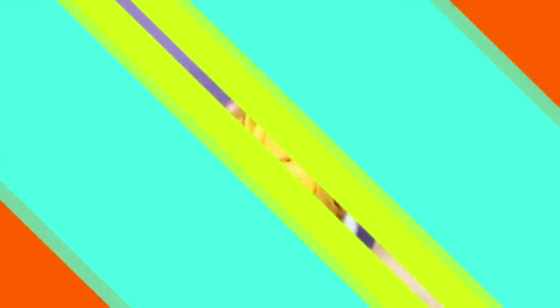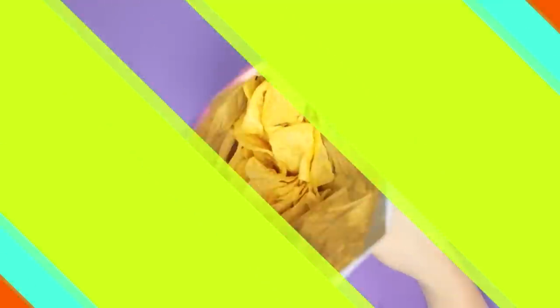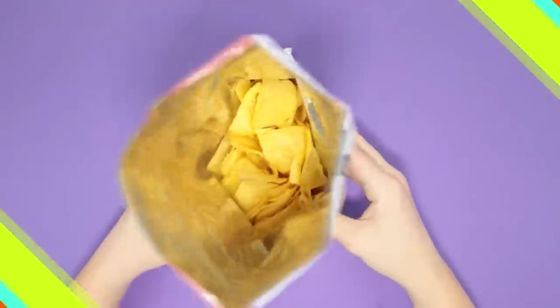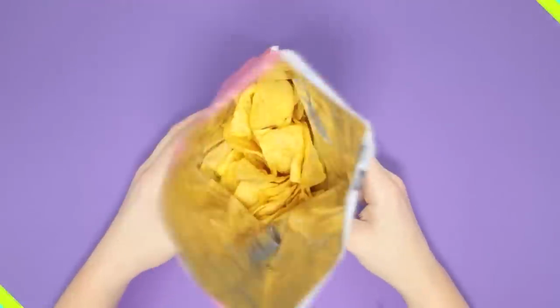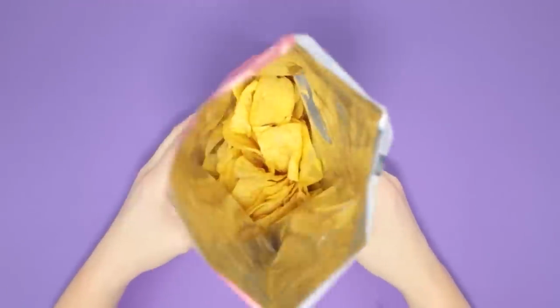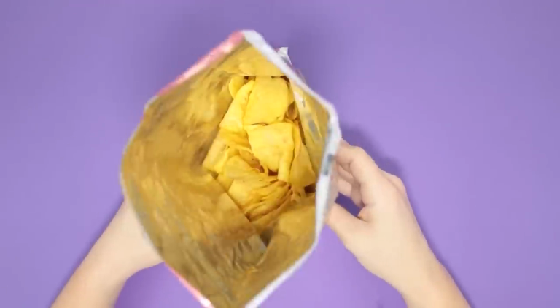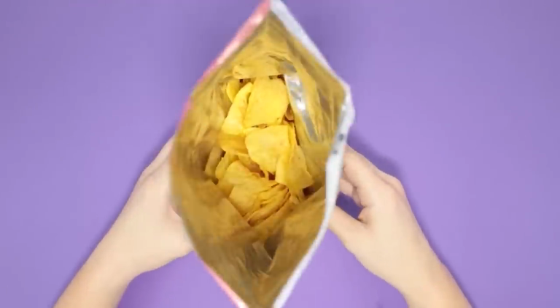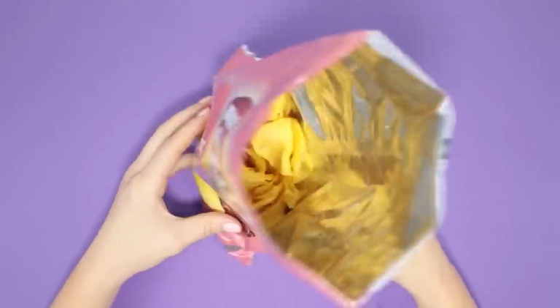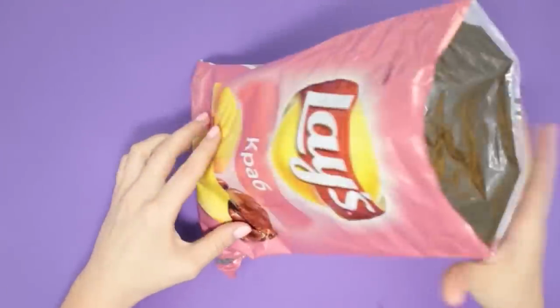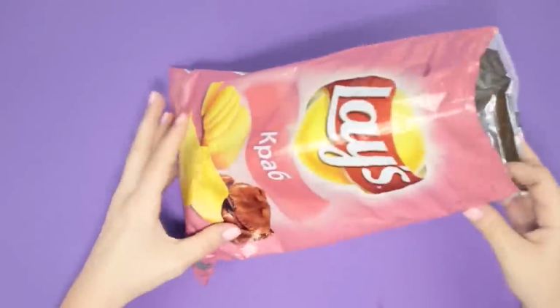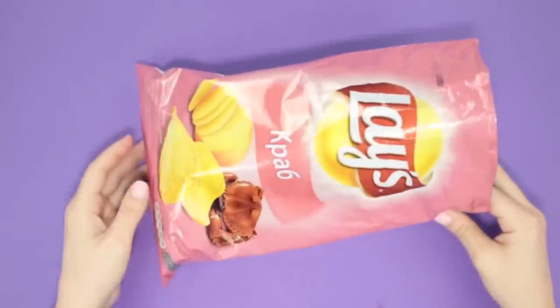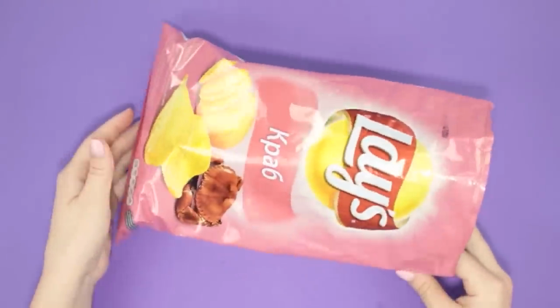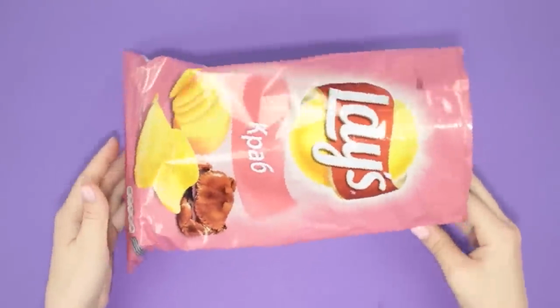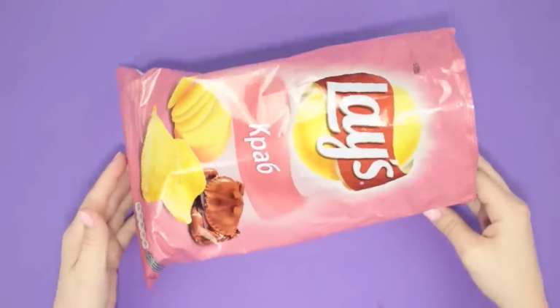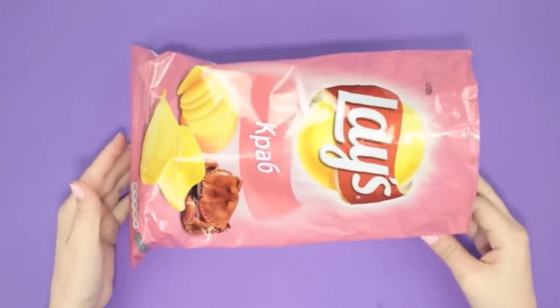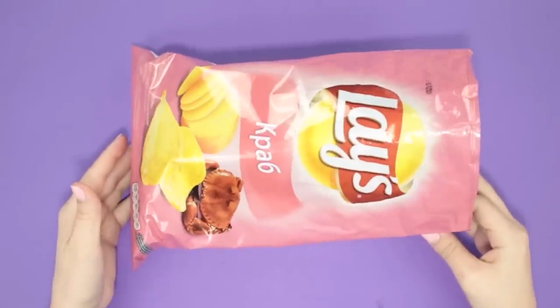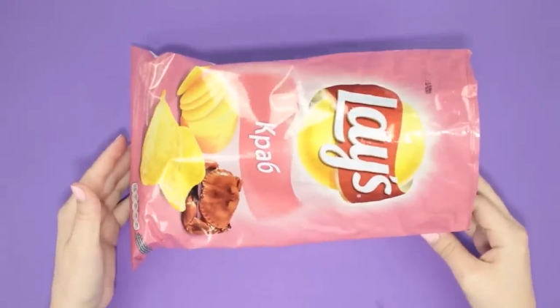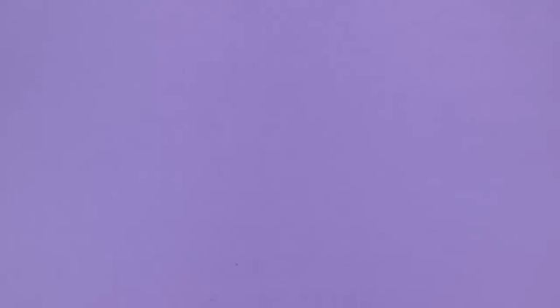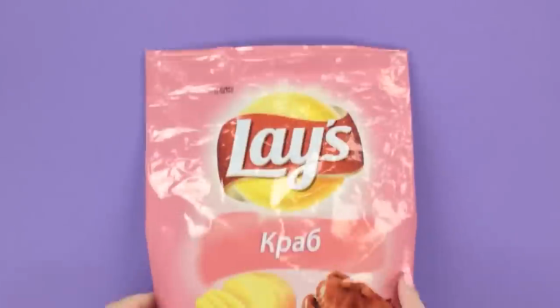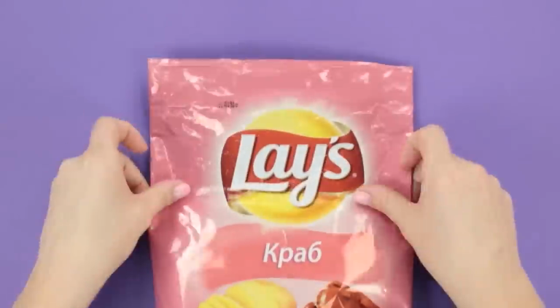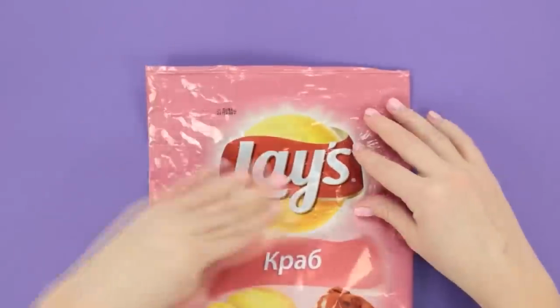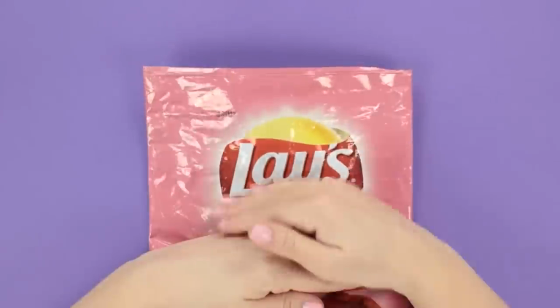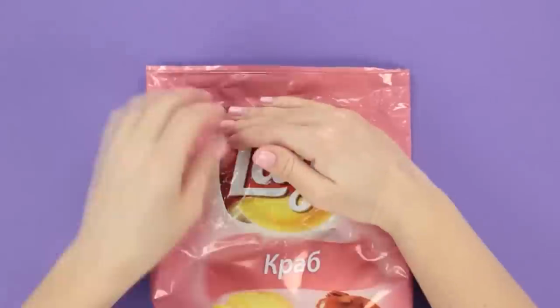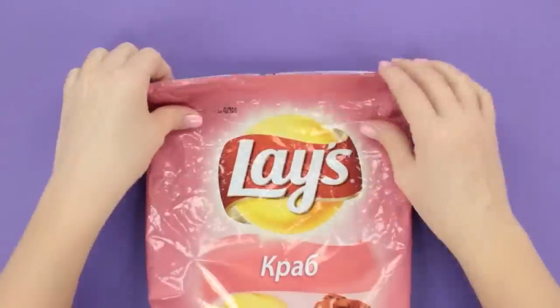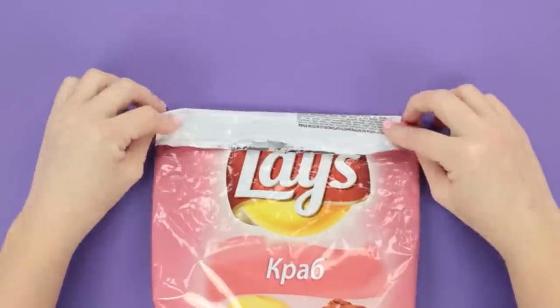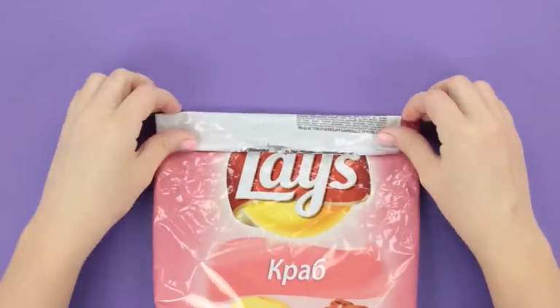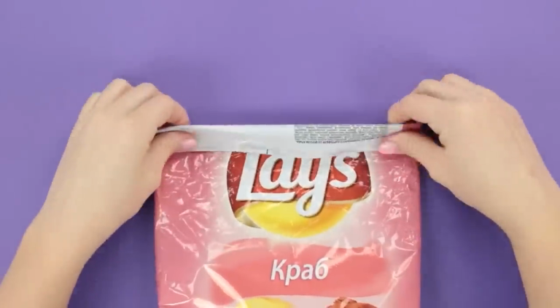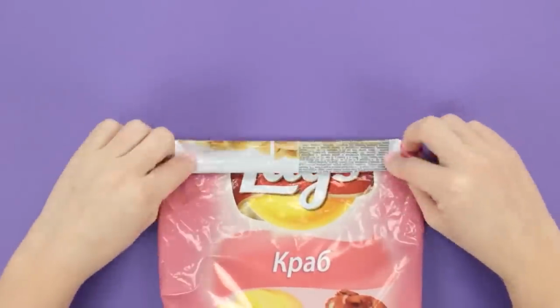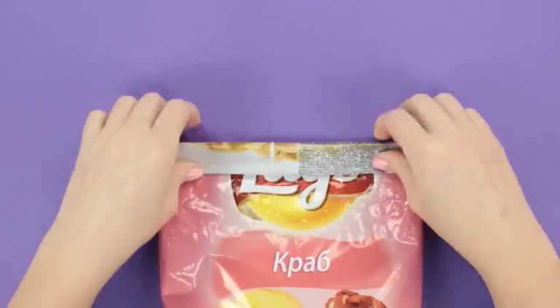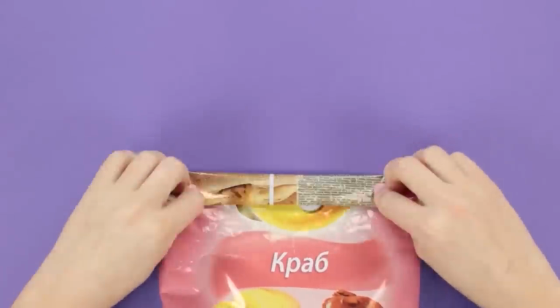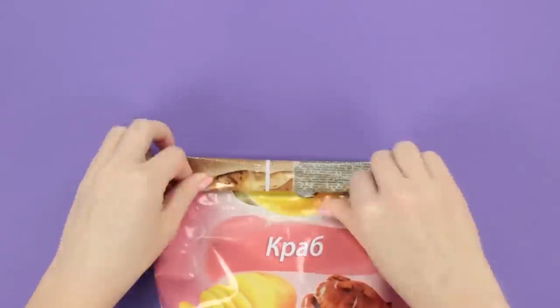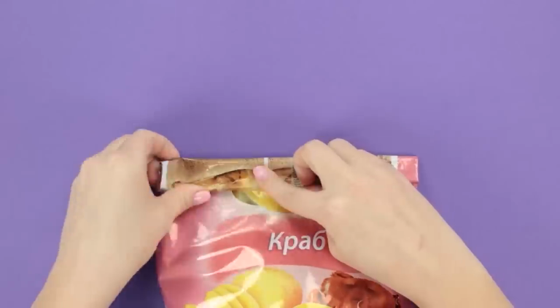Decided to leave some potato chips for later? Let's seal the chips bag so that the chips don't spill all over the place. Smooth out the bag to remove all the air.